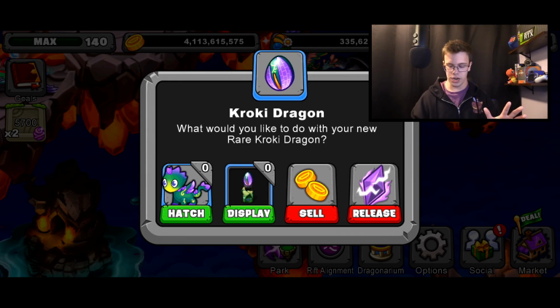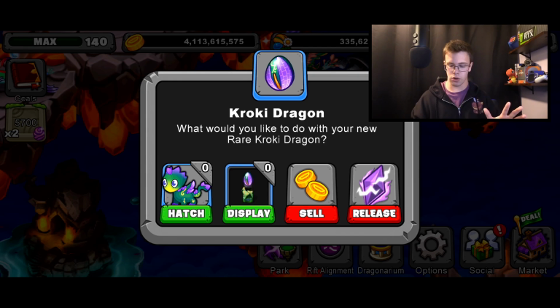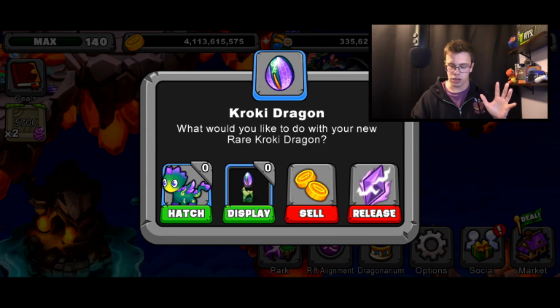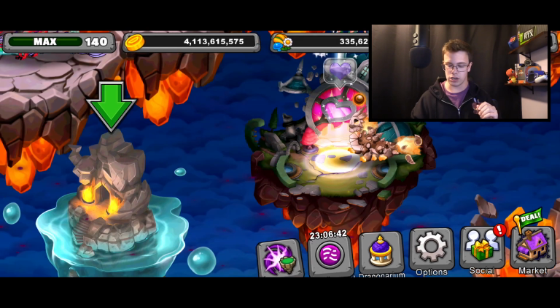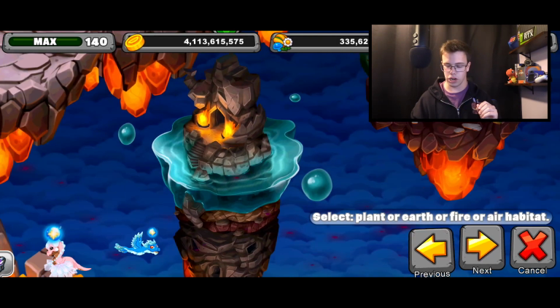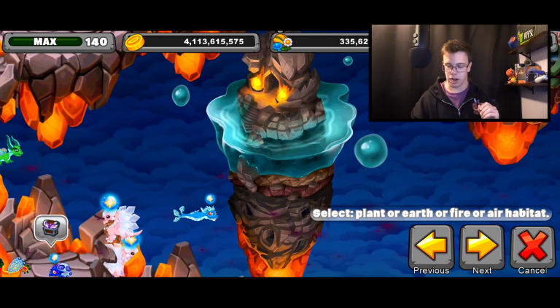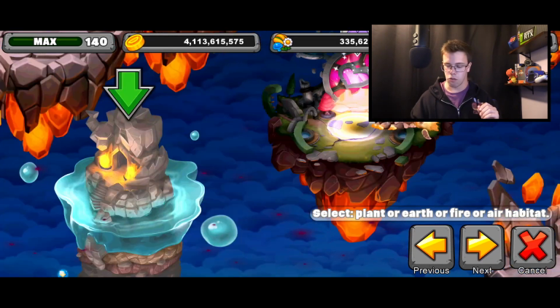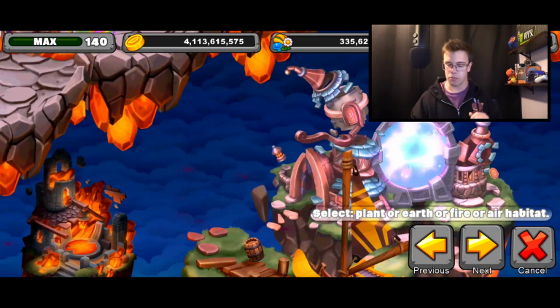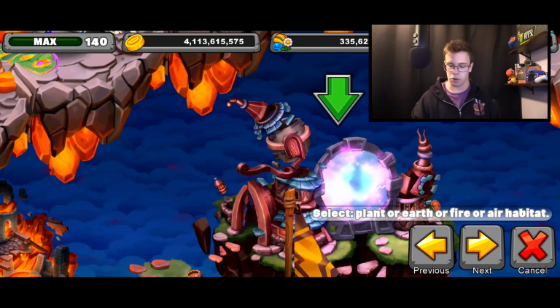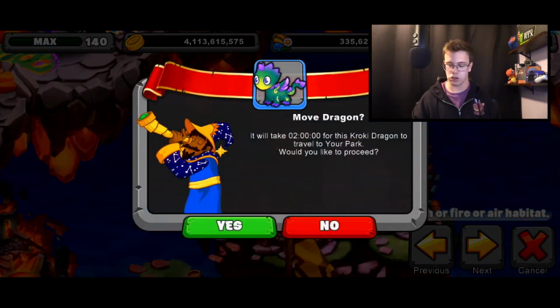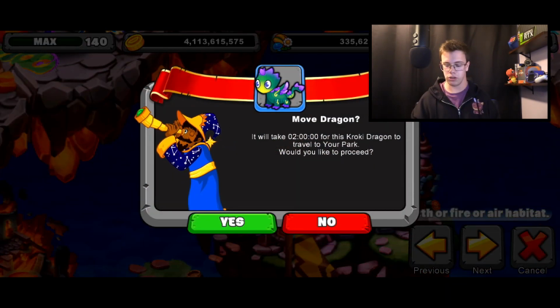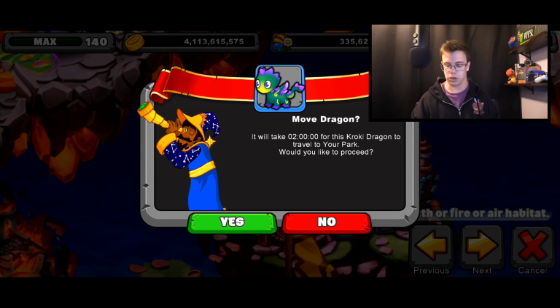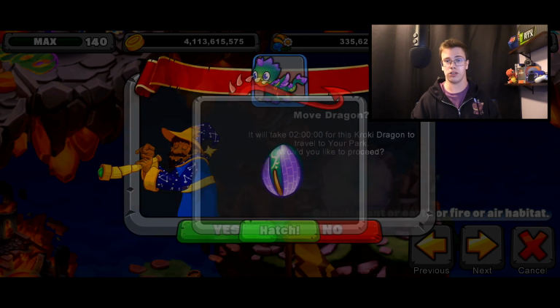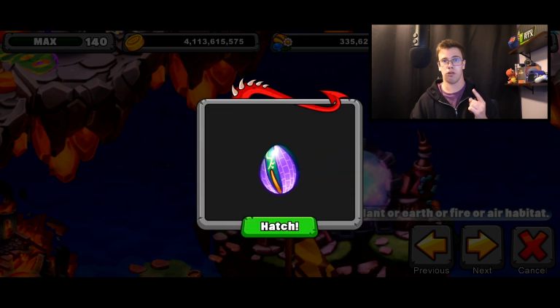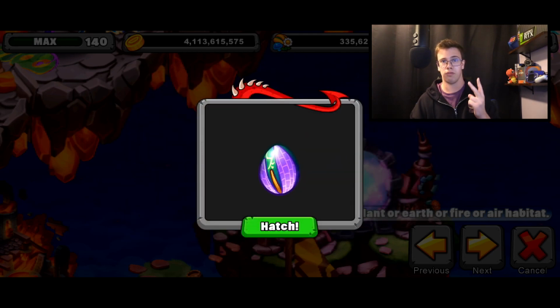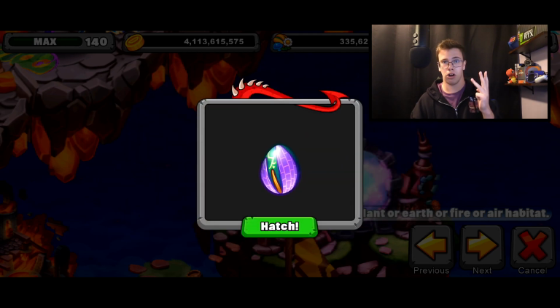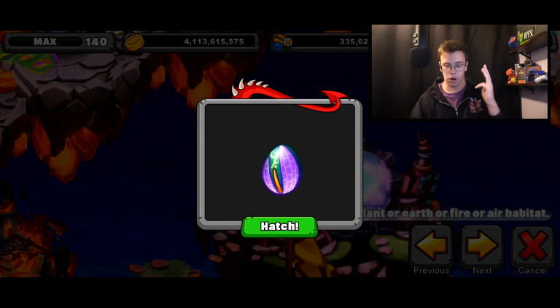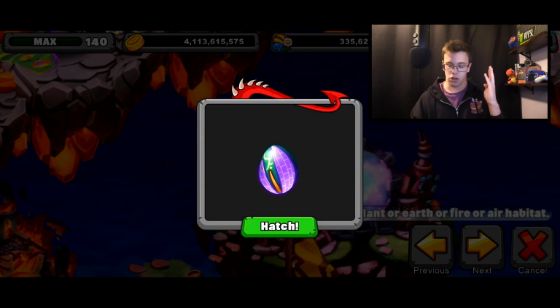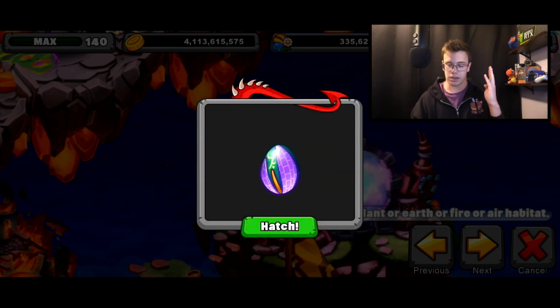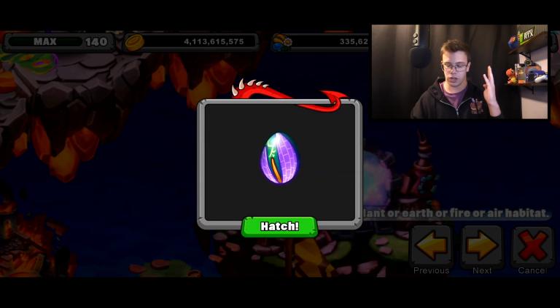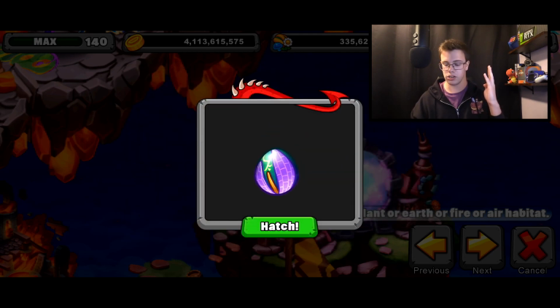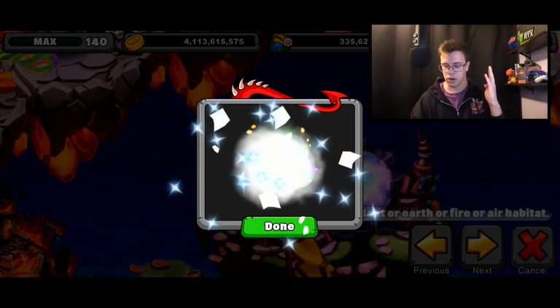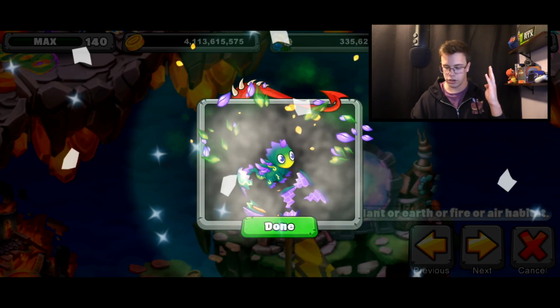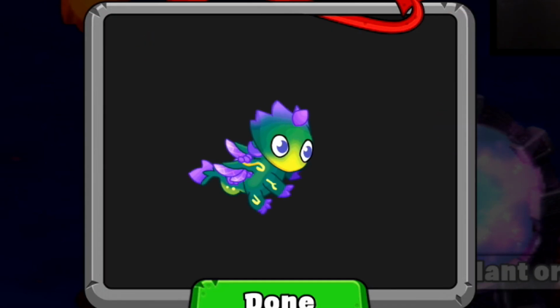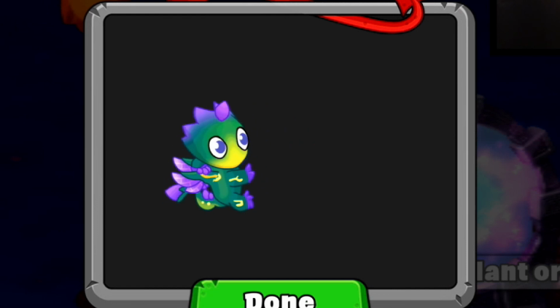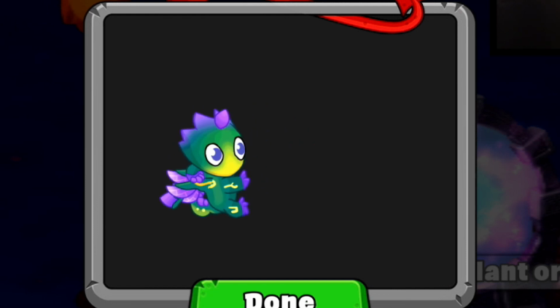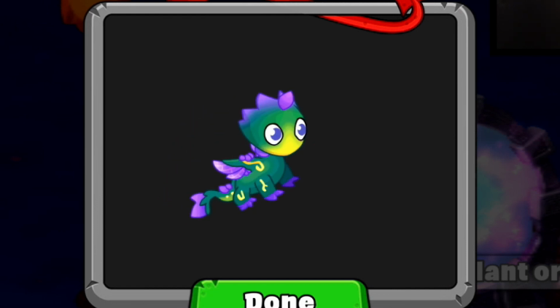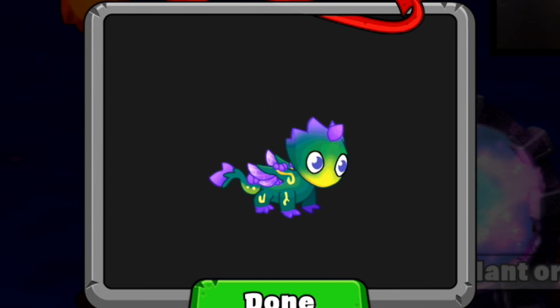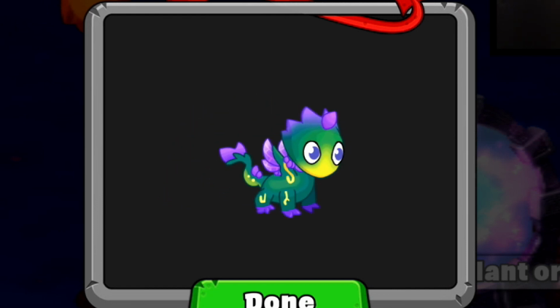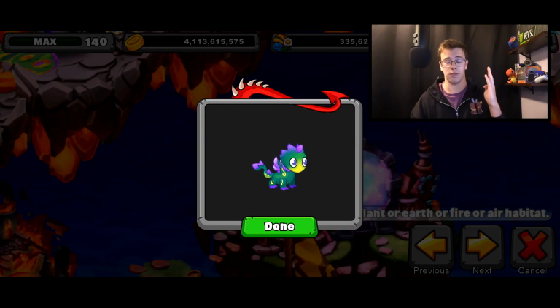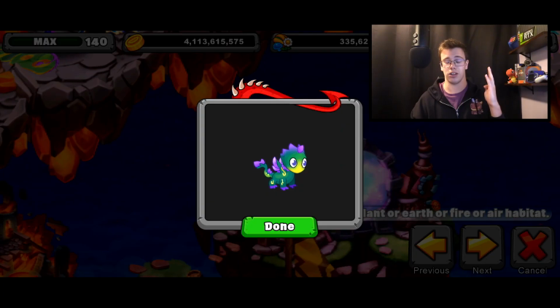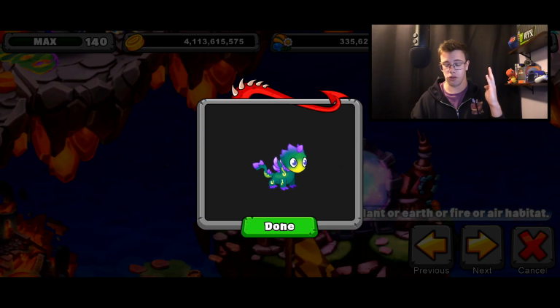Right now though, let's go hatch our Corki Dragon. We're going to move him over to our park so we can show you guys the young form, teen form, and adult form. All that max info and other good stuff. So here's the Dragon itself — looks very, very cute. I love this Dragon's young form.